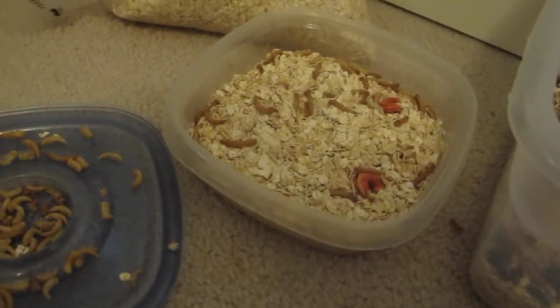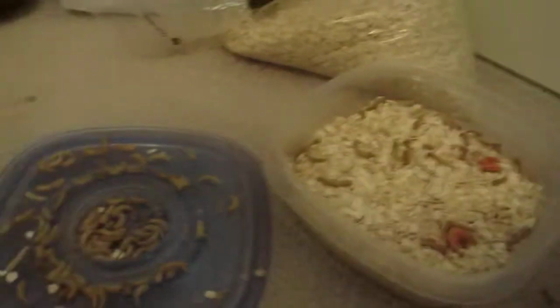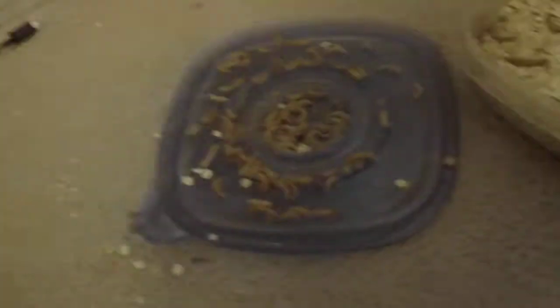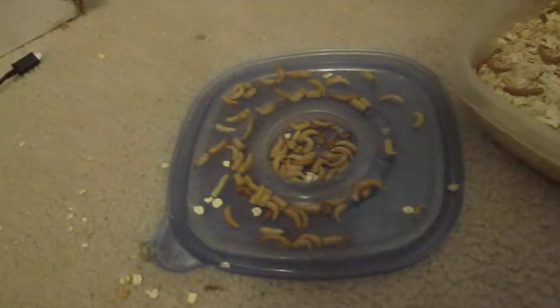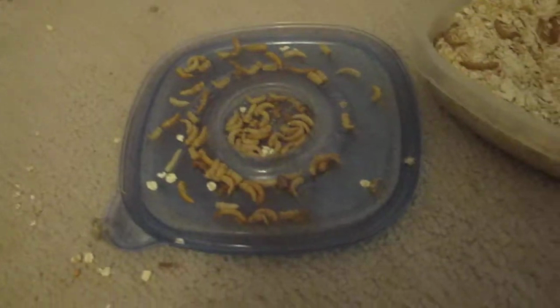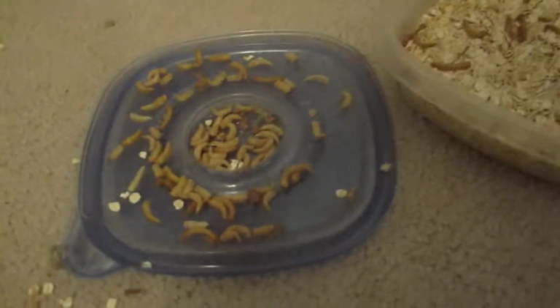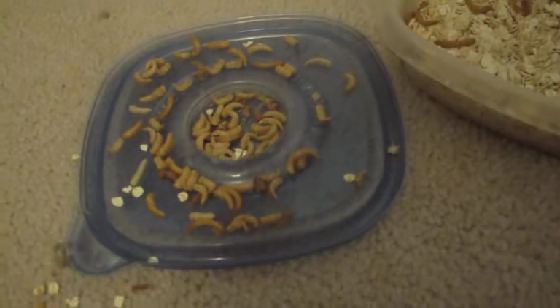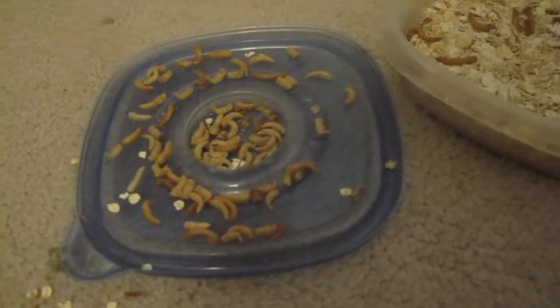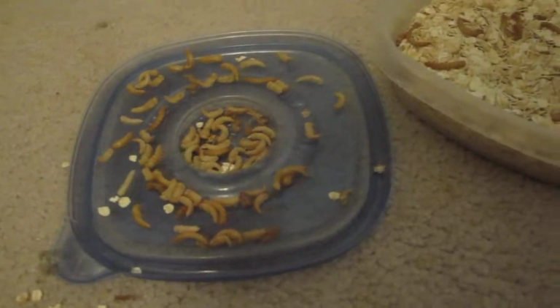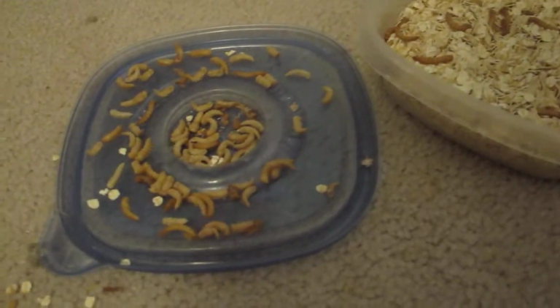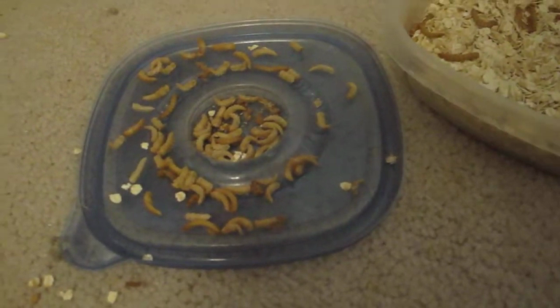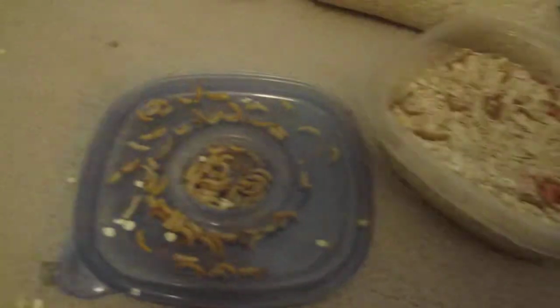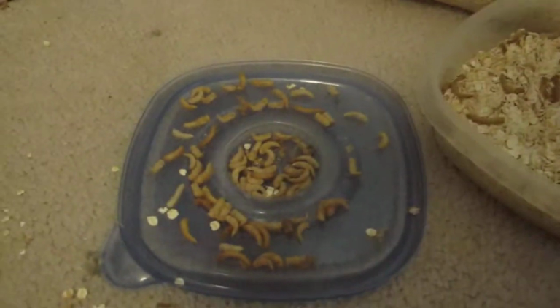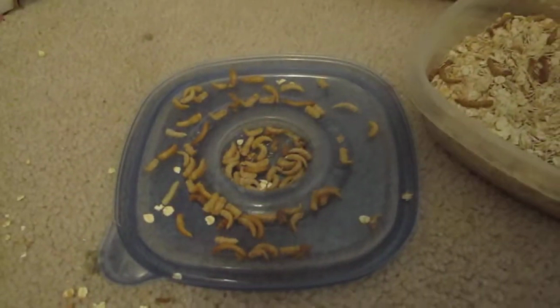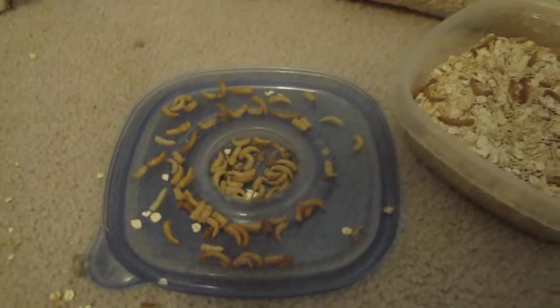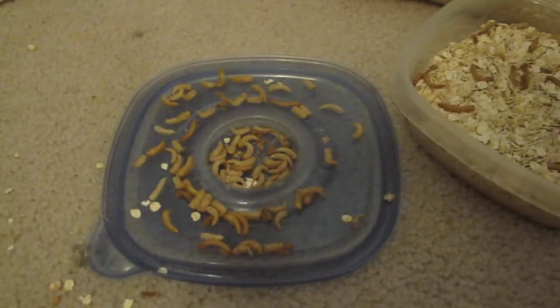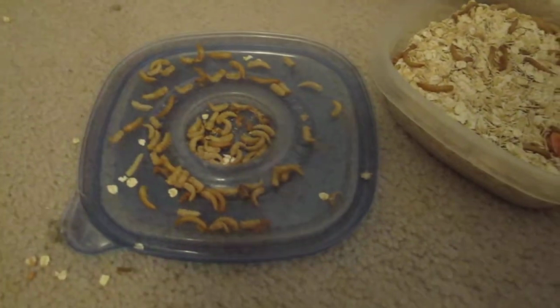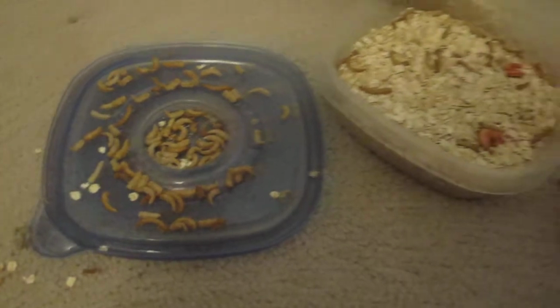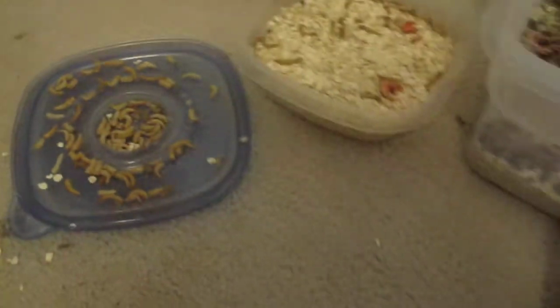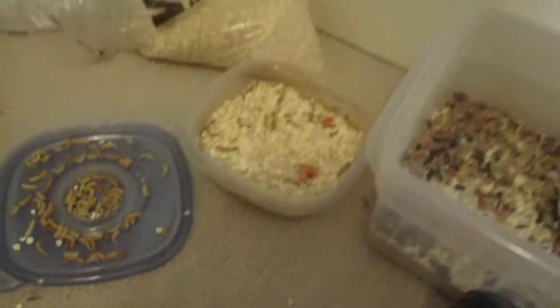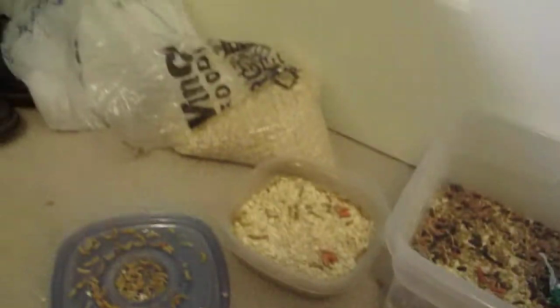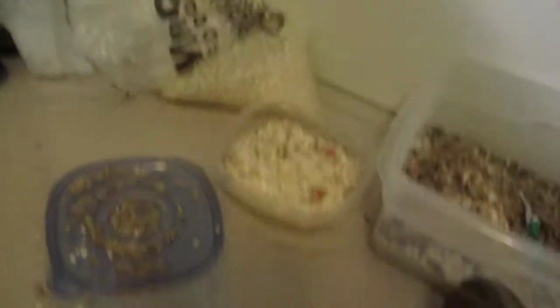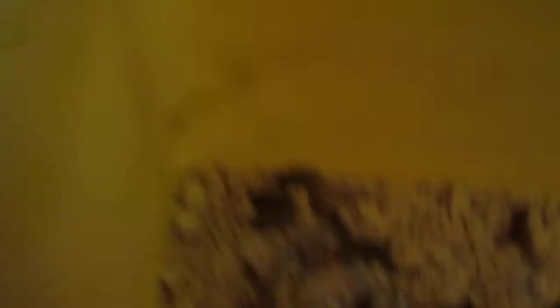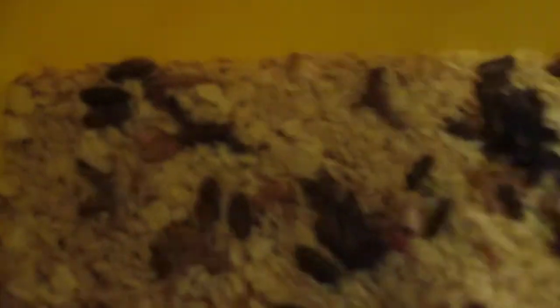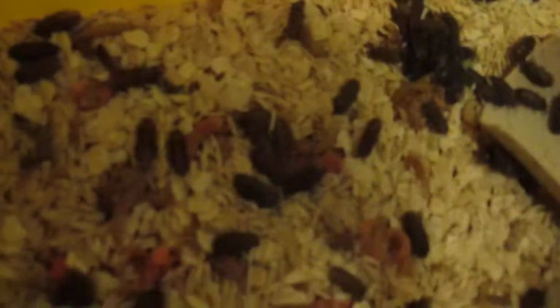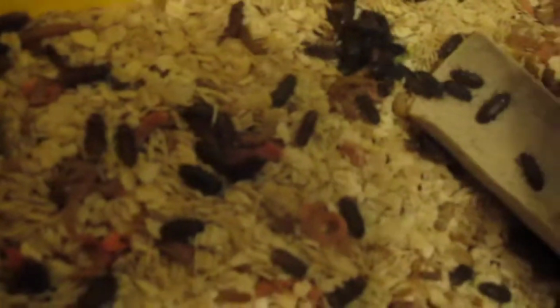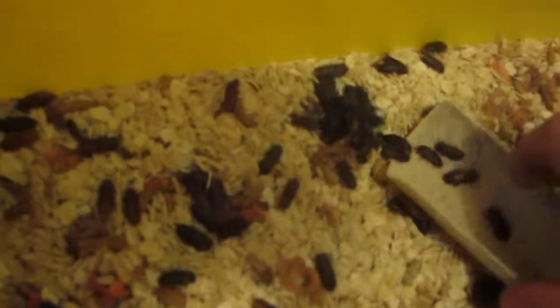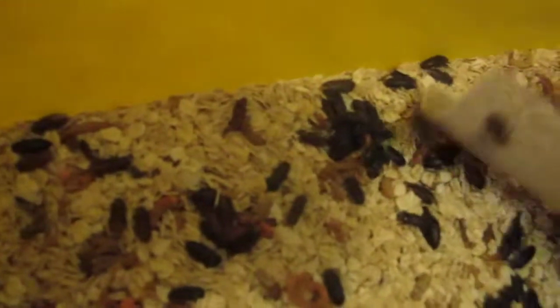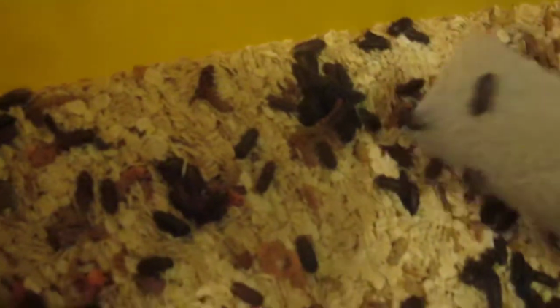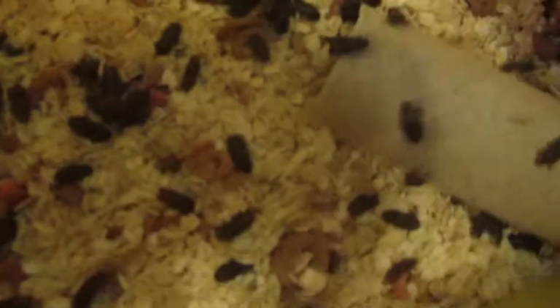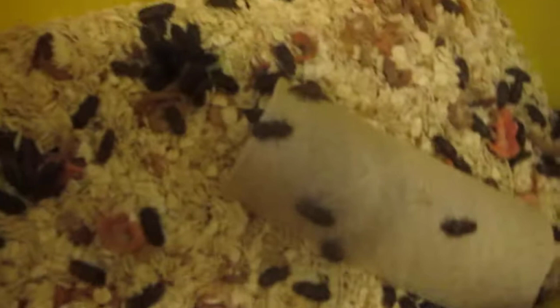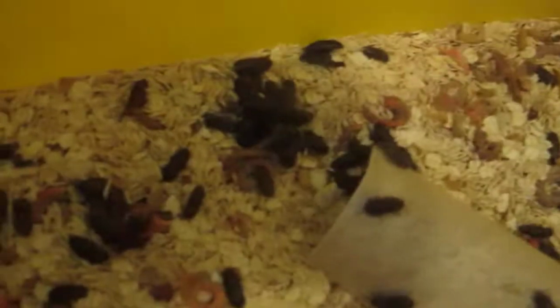This will hatch into beetles and turn into these guys. Got a lot of beetles.